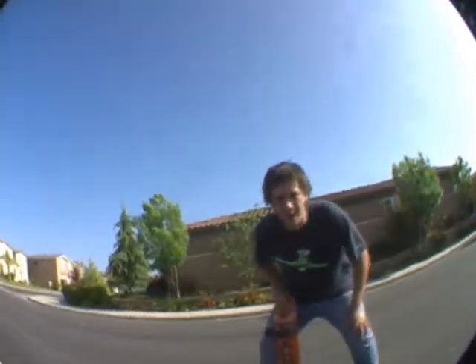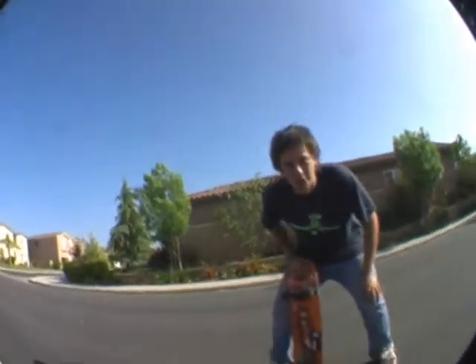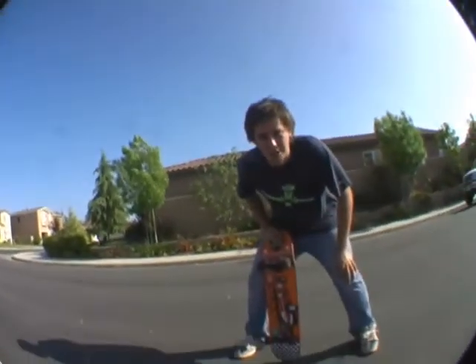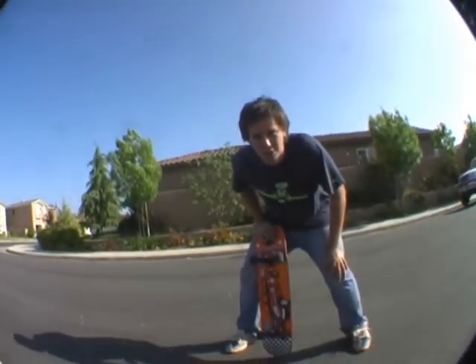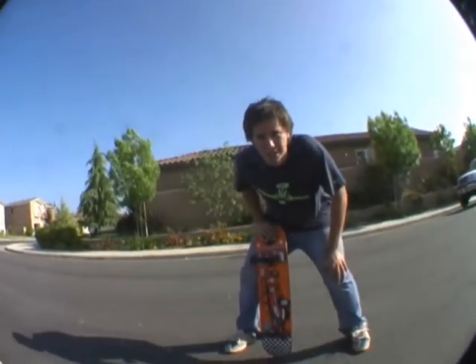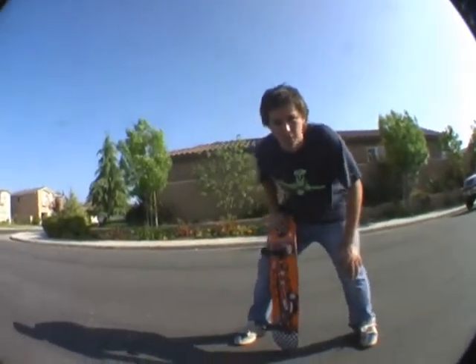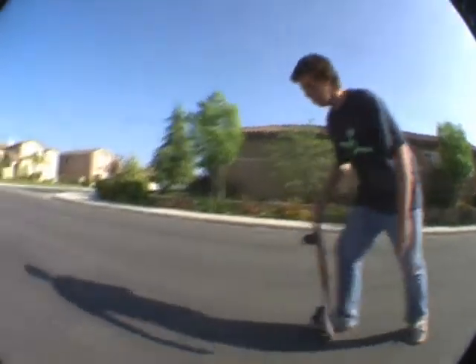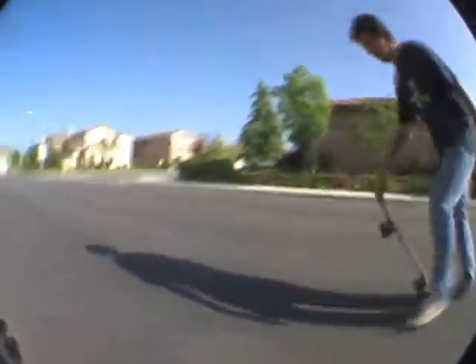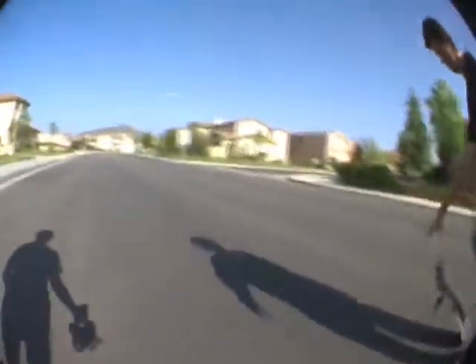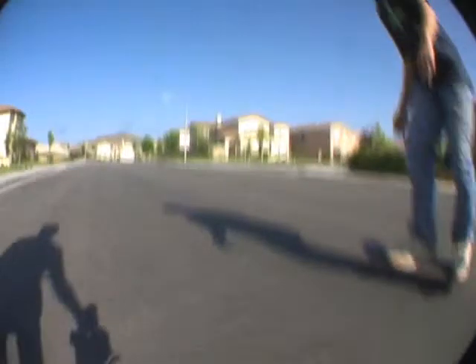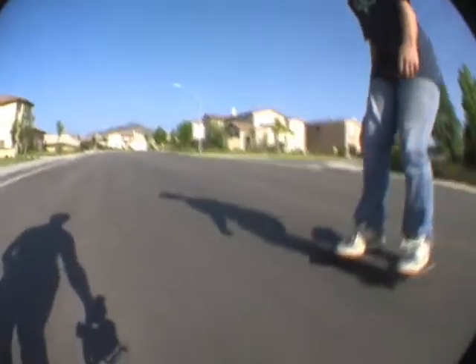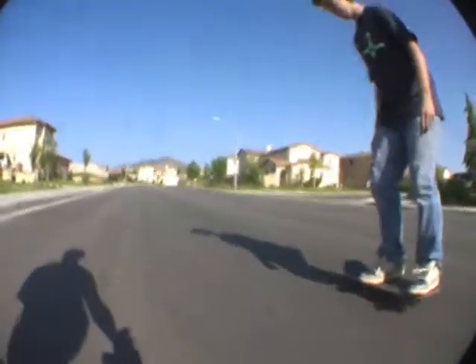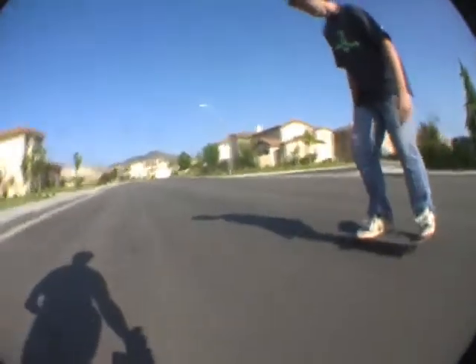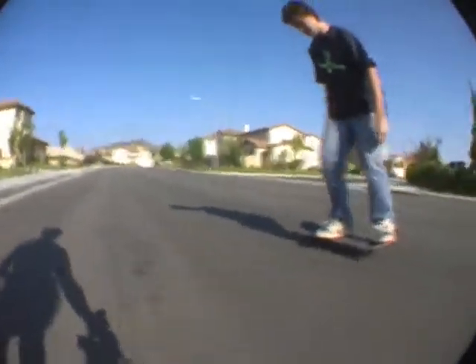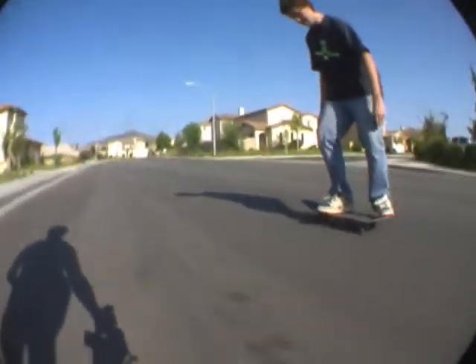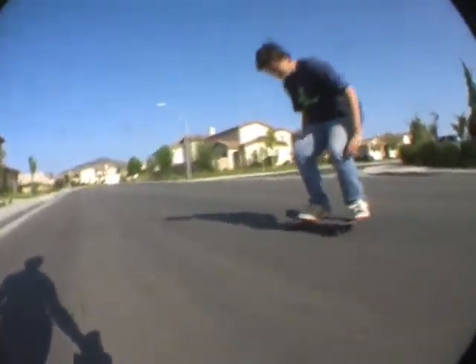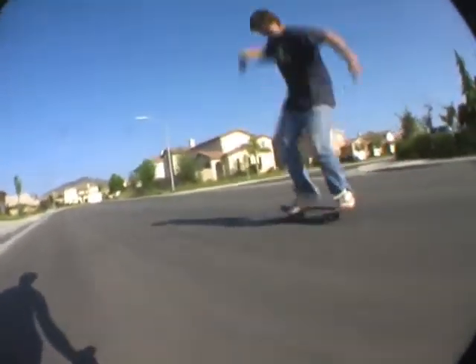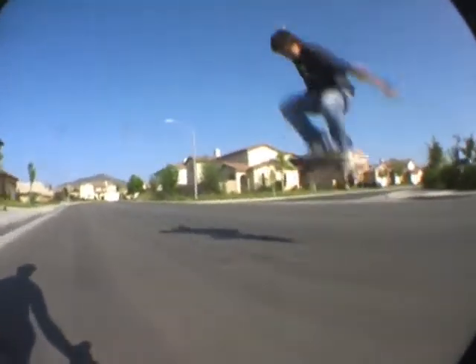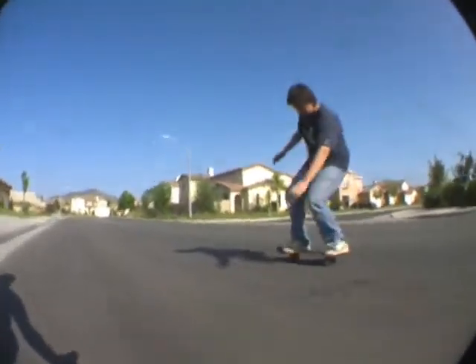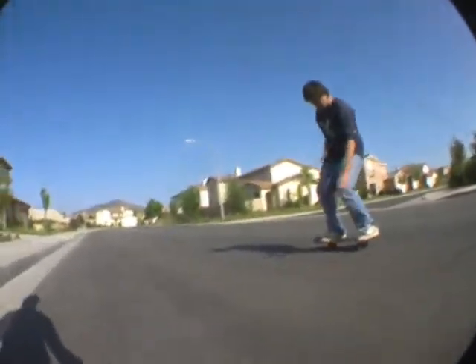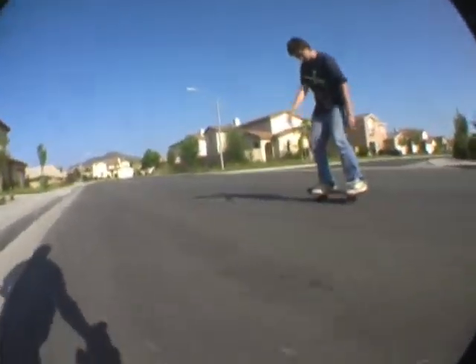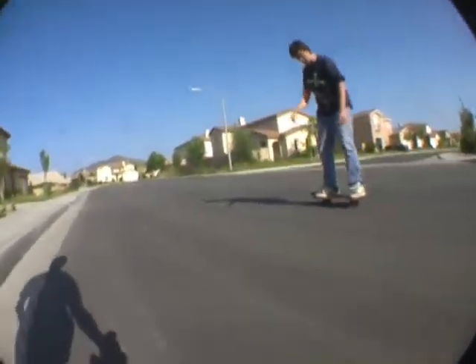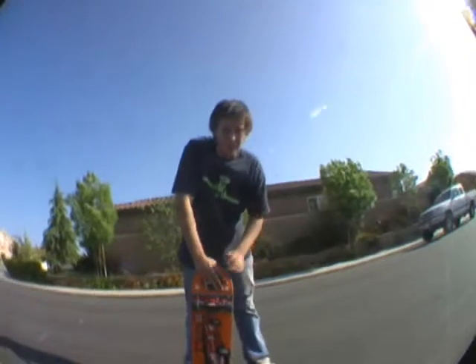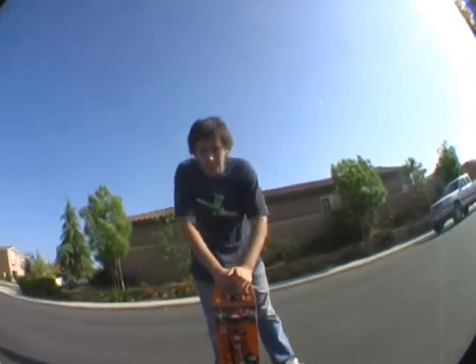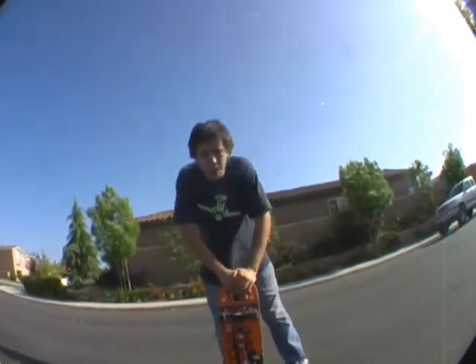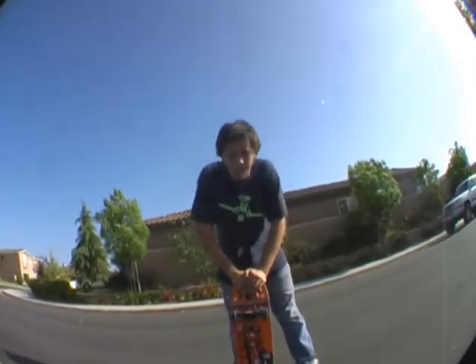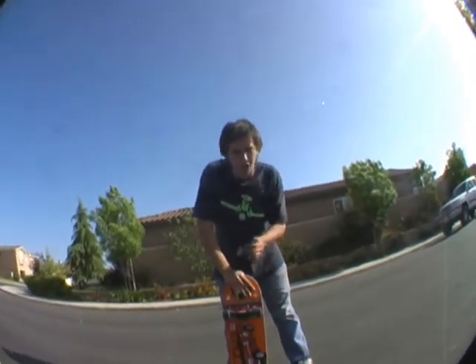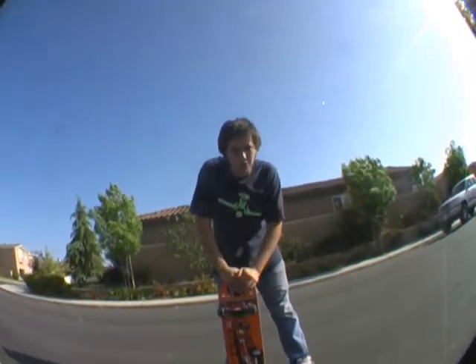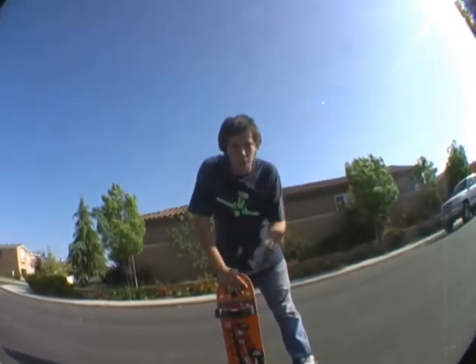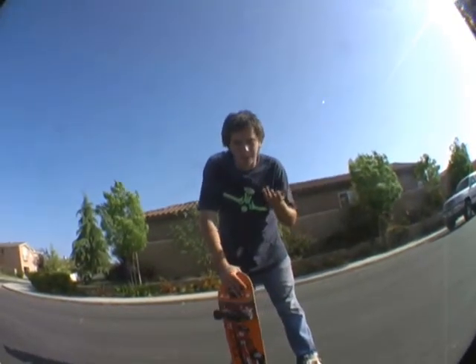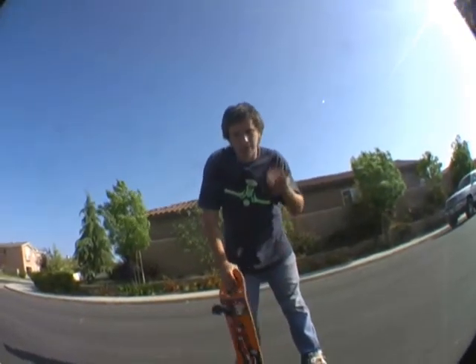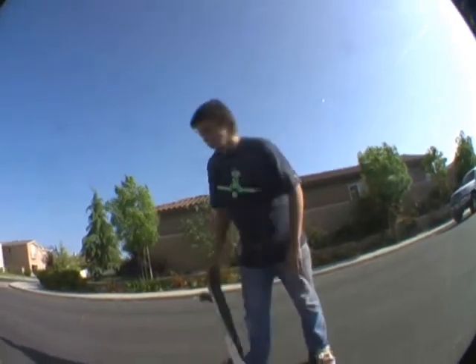Hey, I'm Joss and I'm going to teach you little shitheads how to heel flip. To do this trick, all you have to do is ollie. Just ollie.